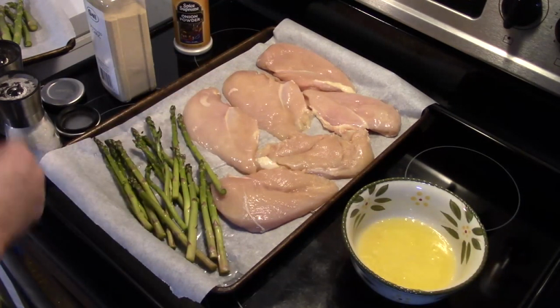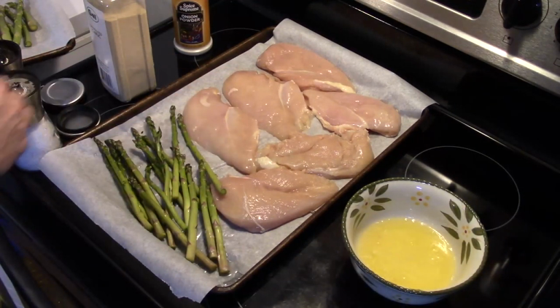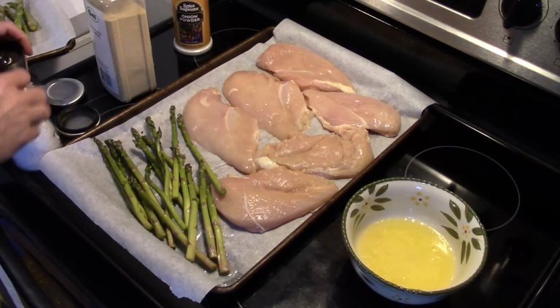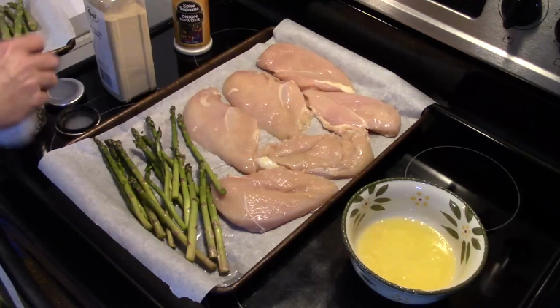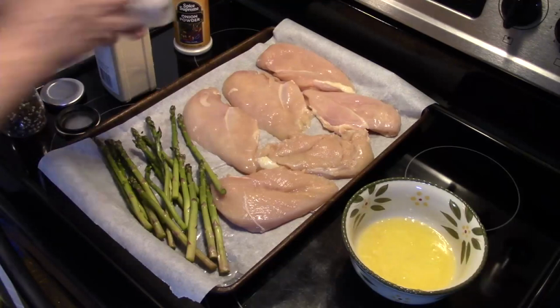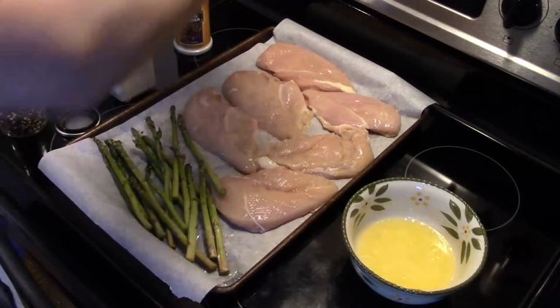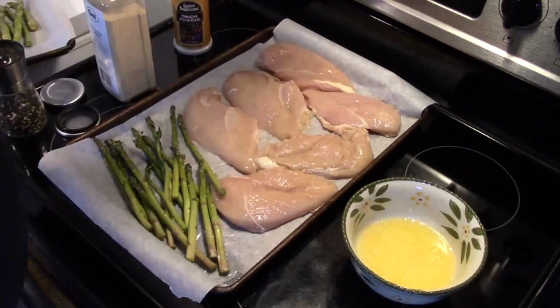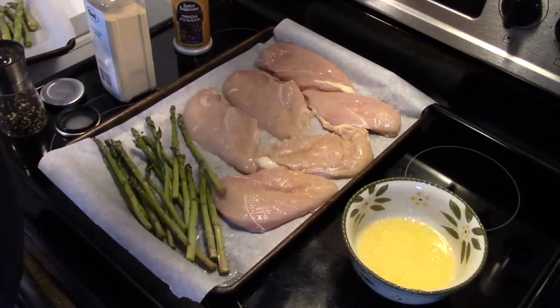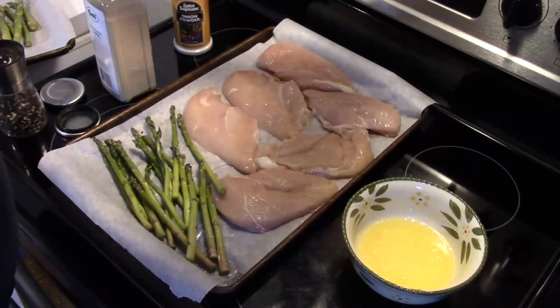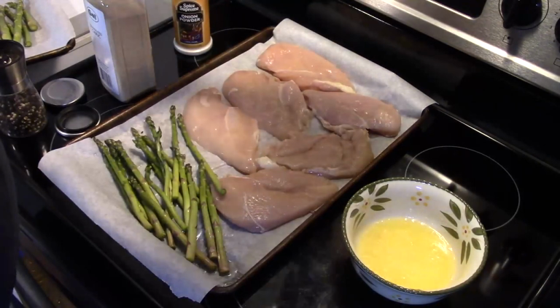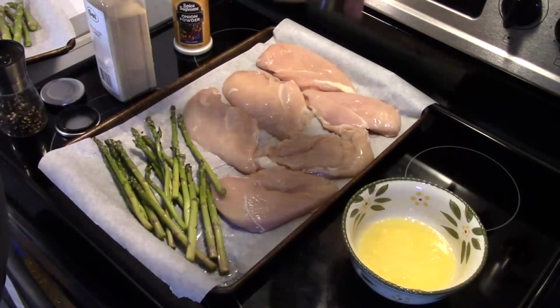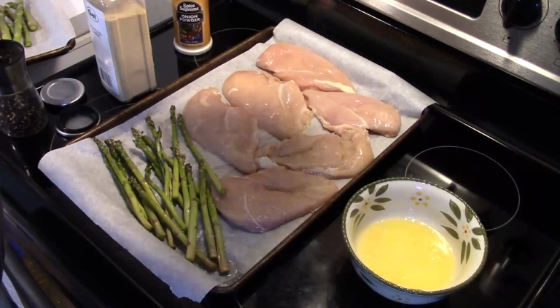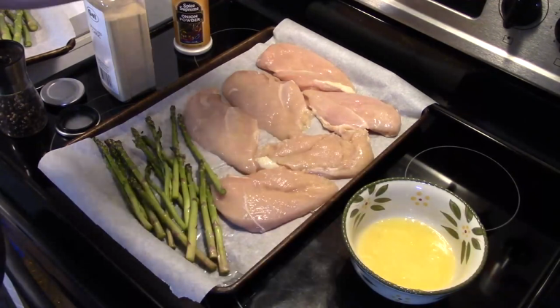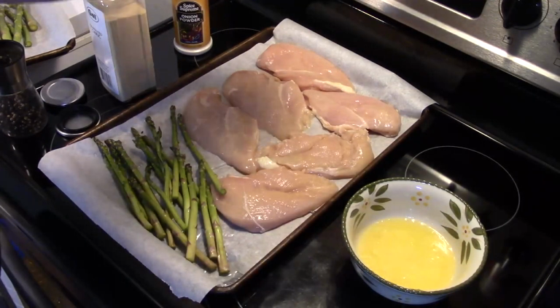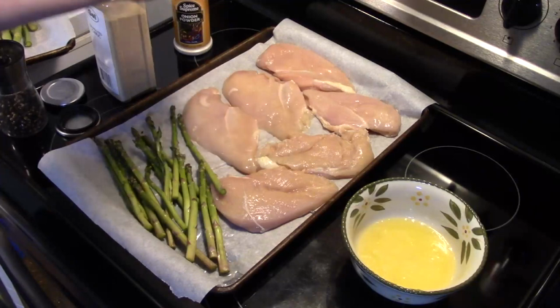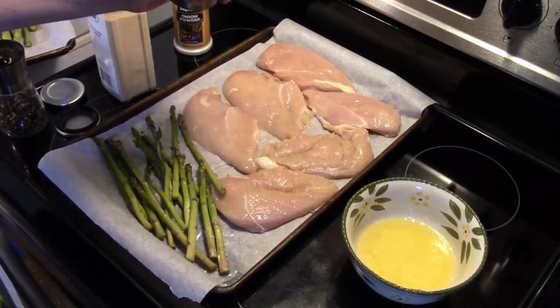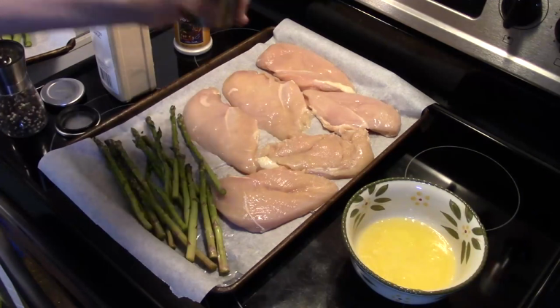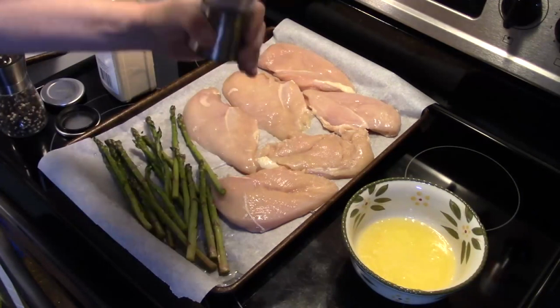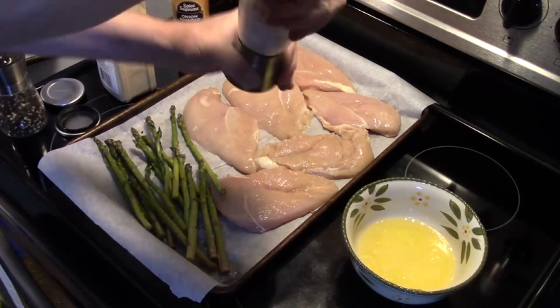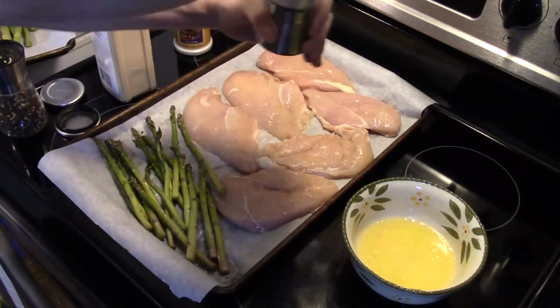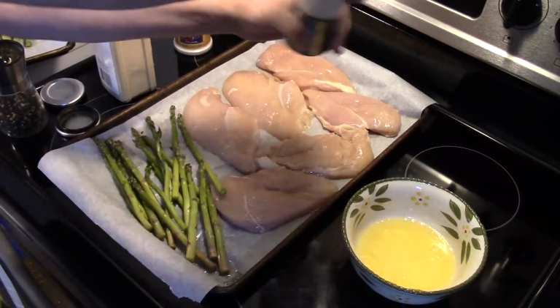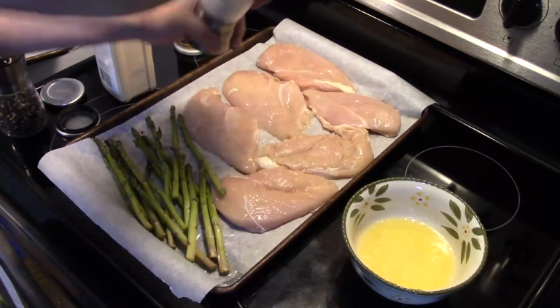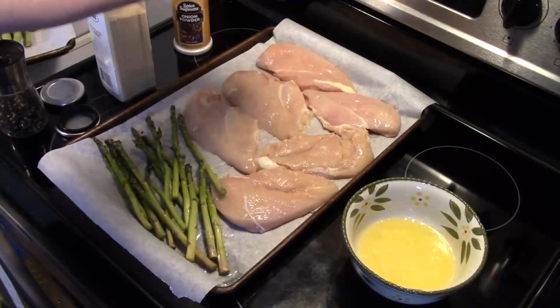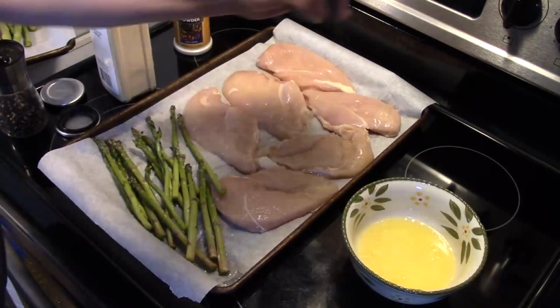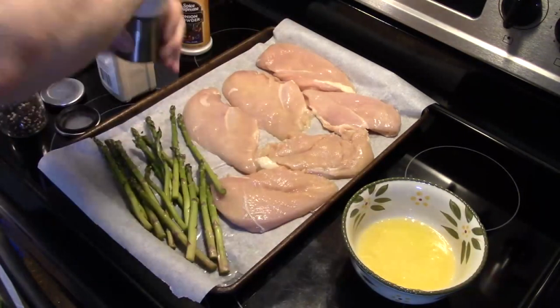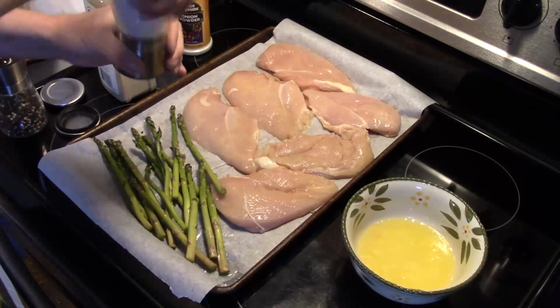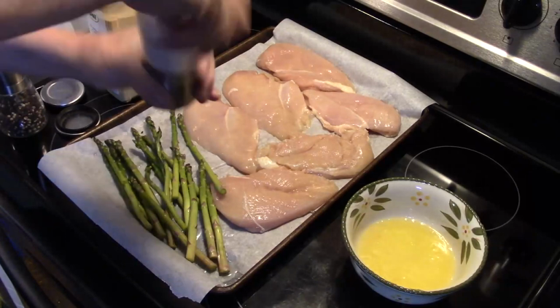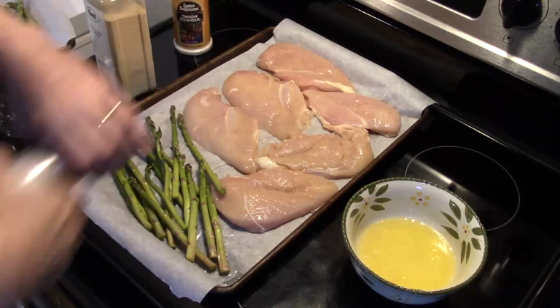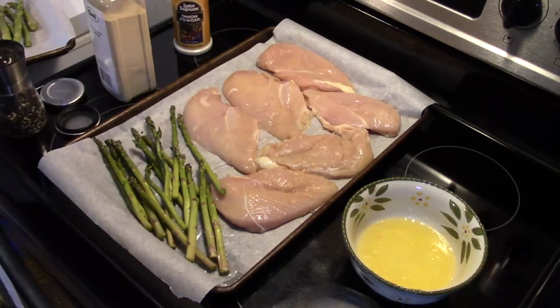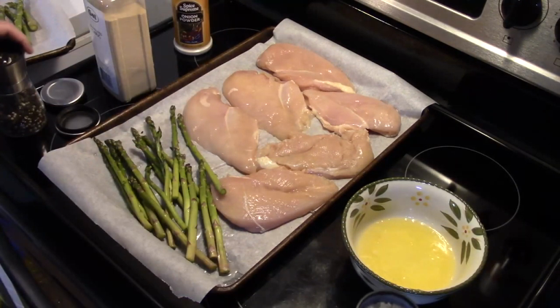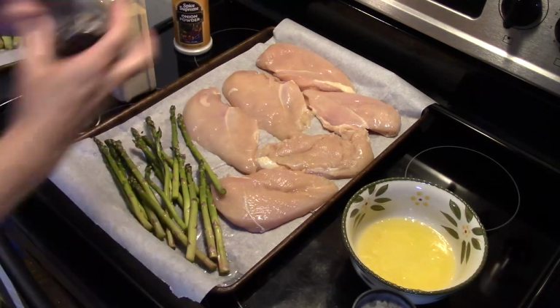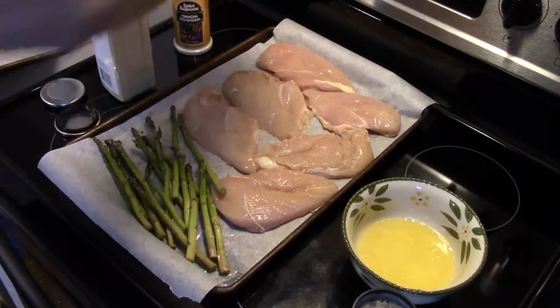I'm going to start by seasoning this. I'm going to season it all with some salt. It's going to be a really quick and easy meal because I worked today and I really don't feel like going overboard. I'm going to put some pepper on this.